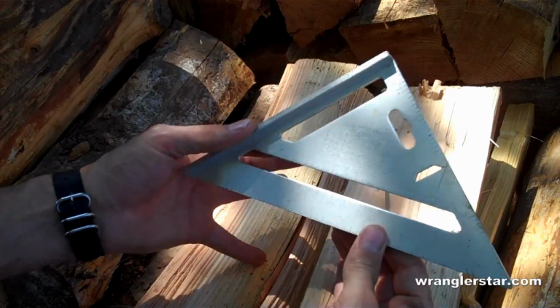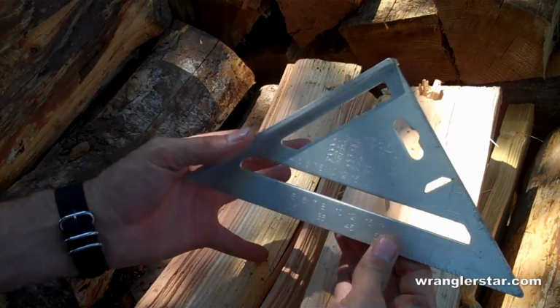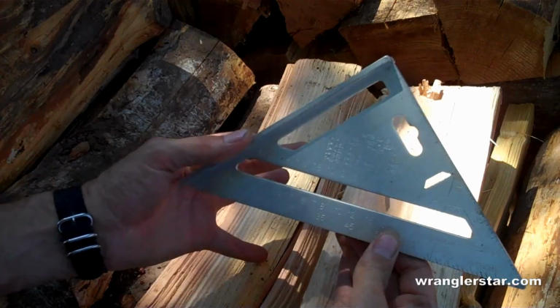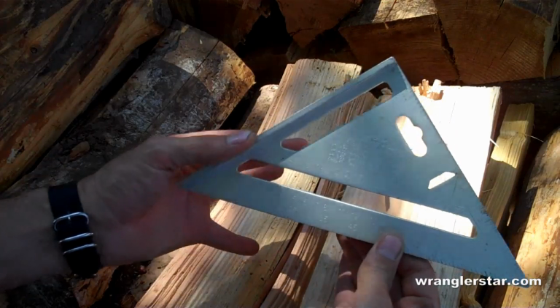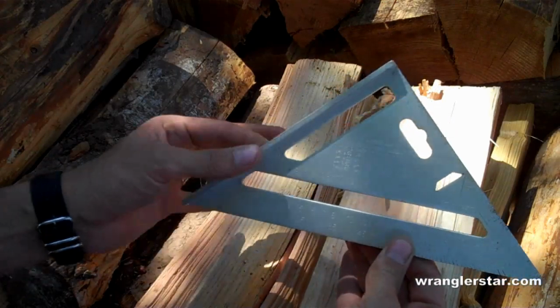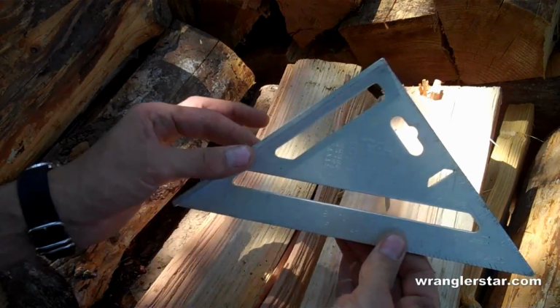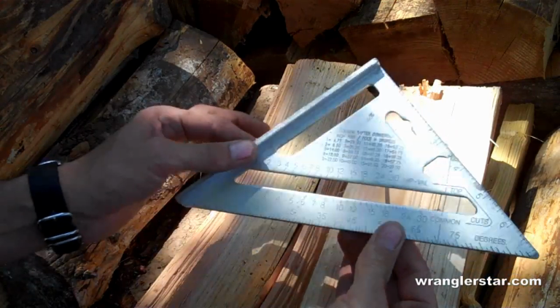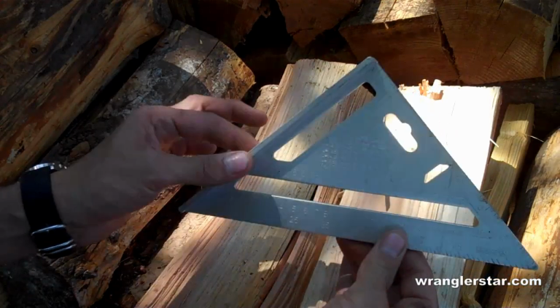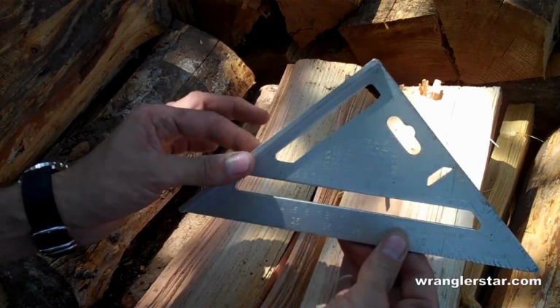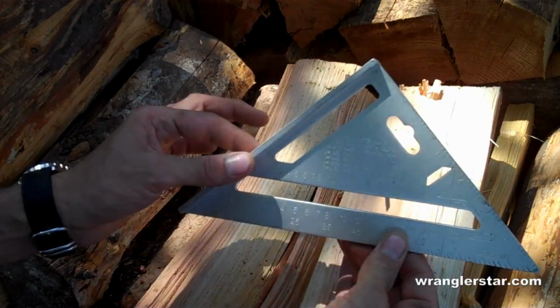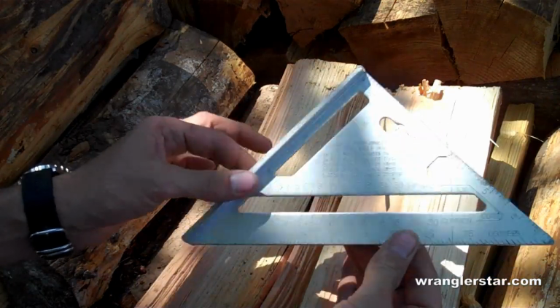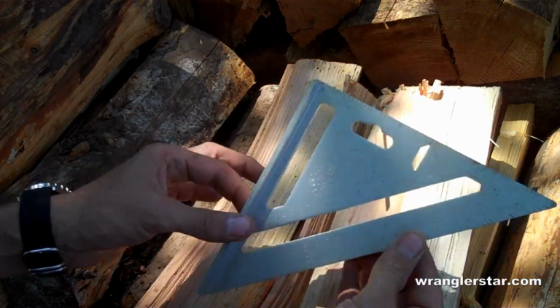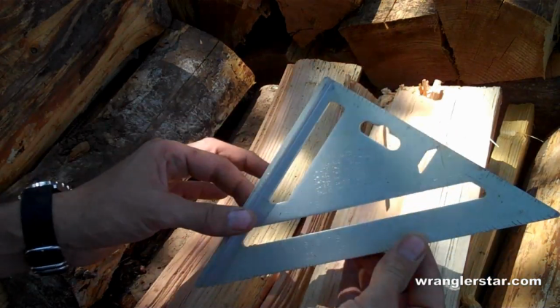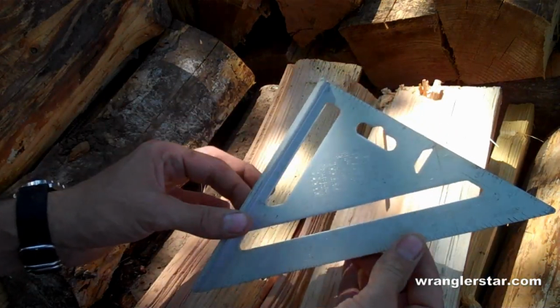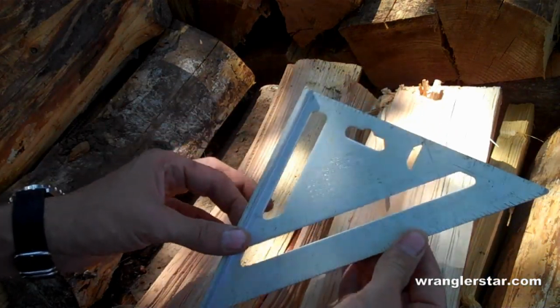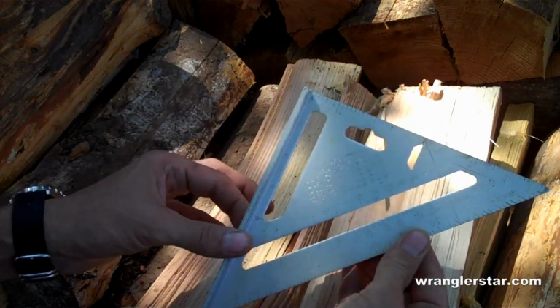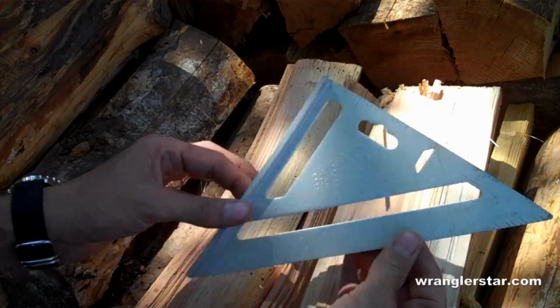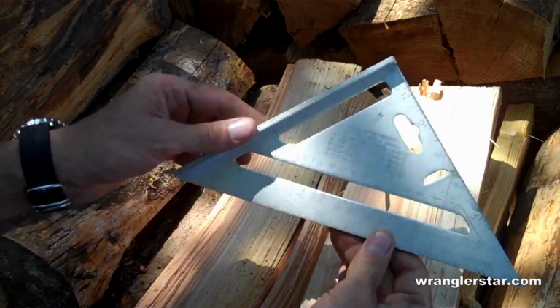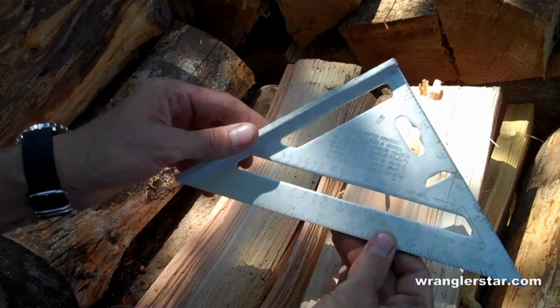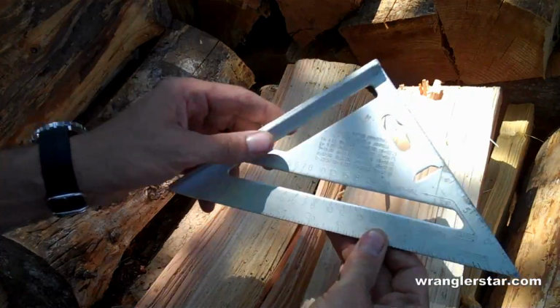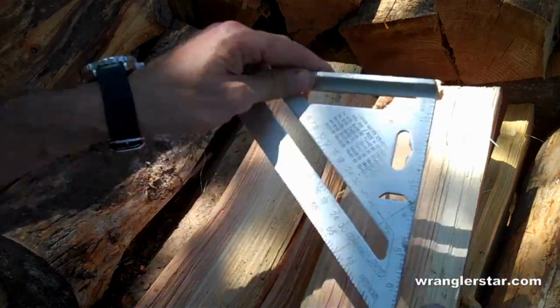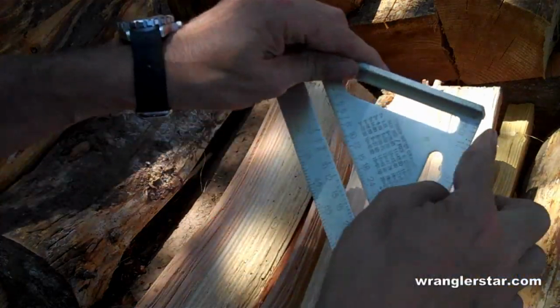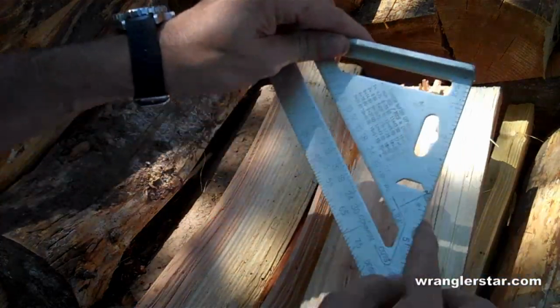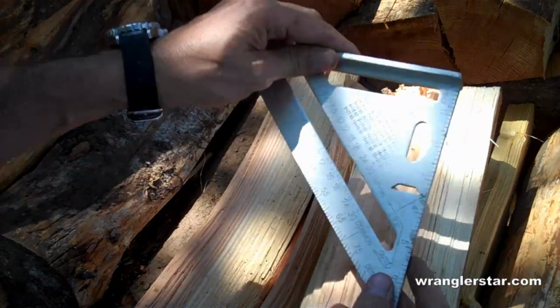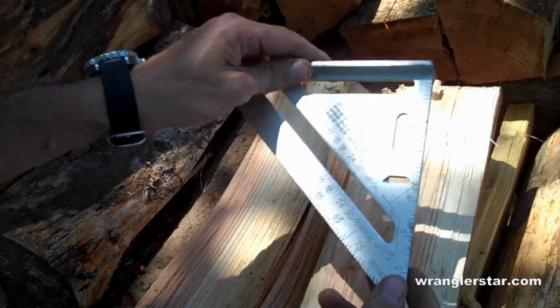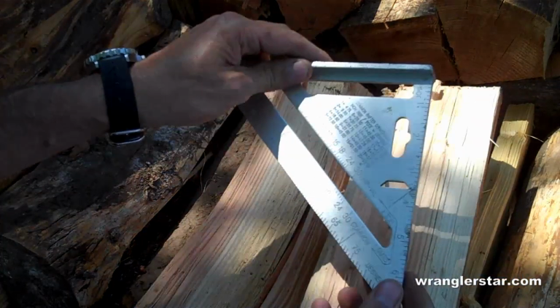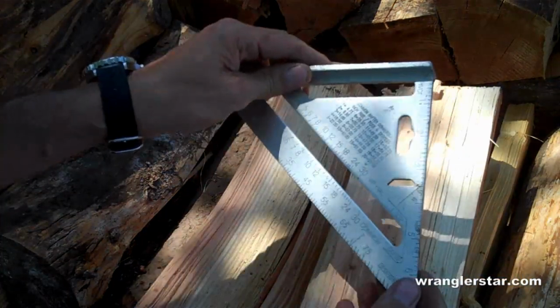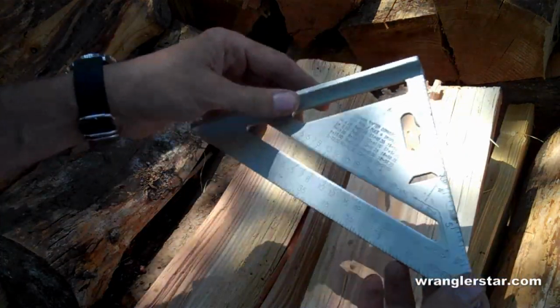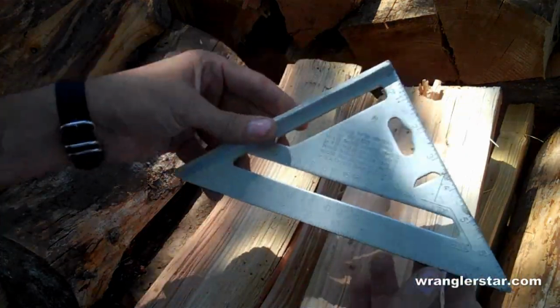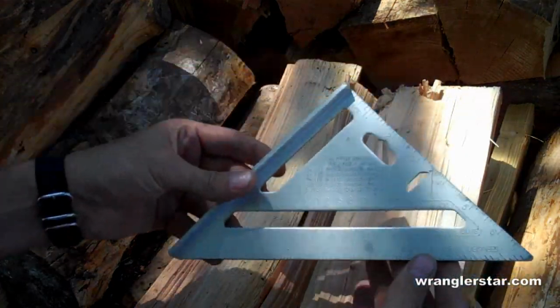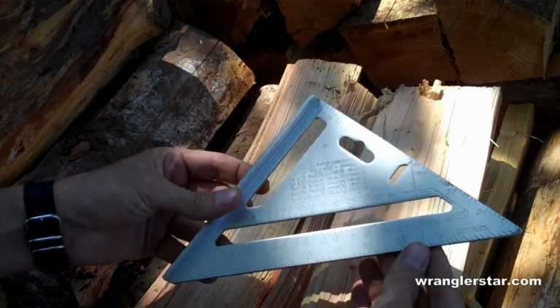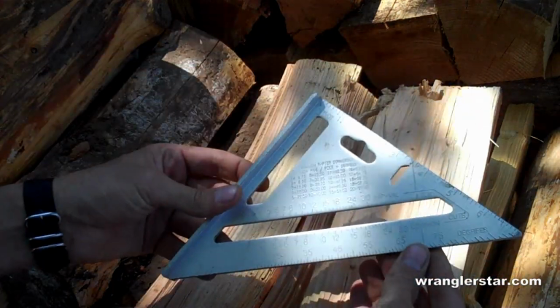Next is a speed square. Stay away from the plastic ones — the aluminum ones are much more durable. These are invaluable for layout, for marking, drawing straight lines on 2x4, 2x6, and 2x8 materials.